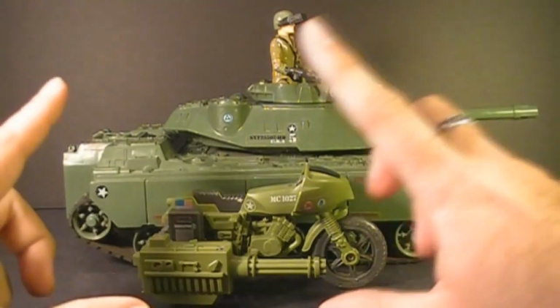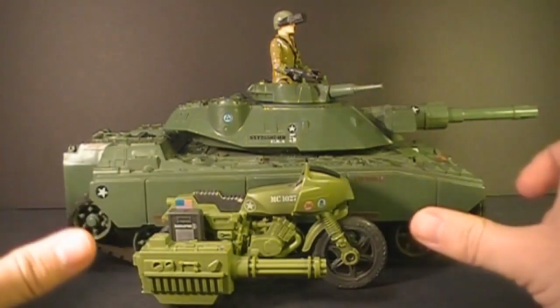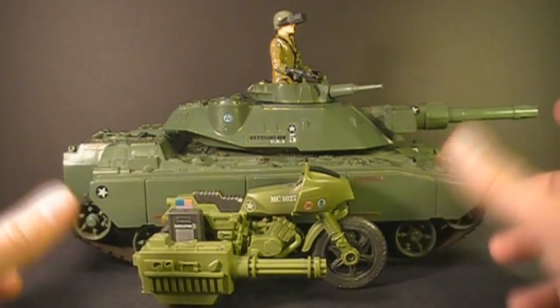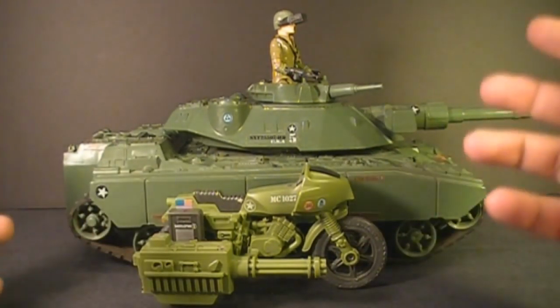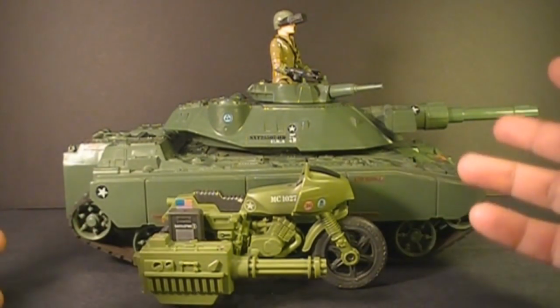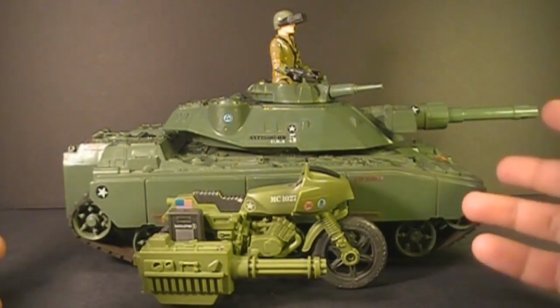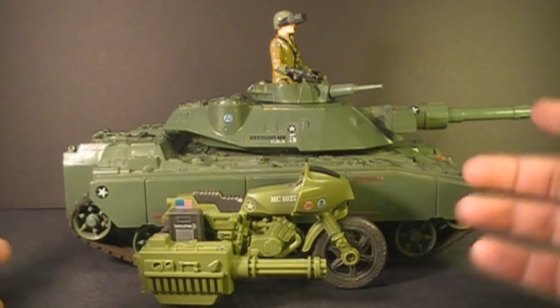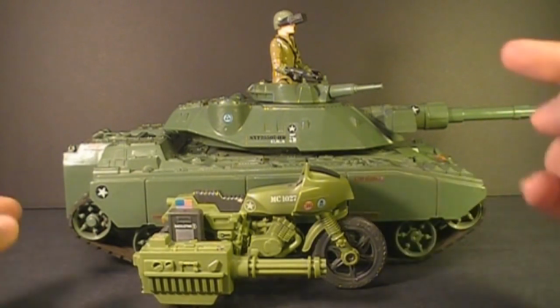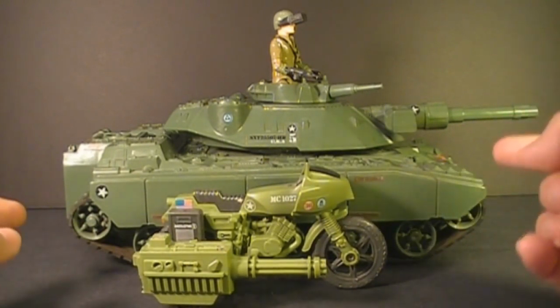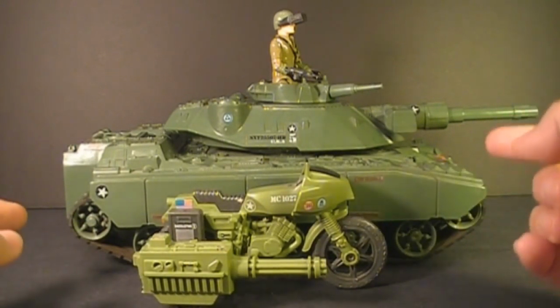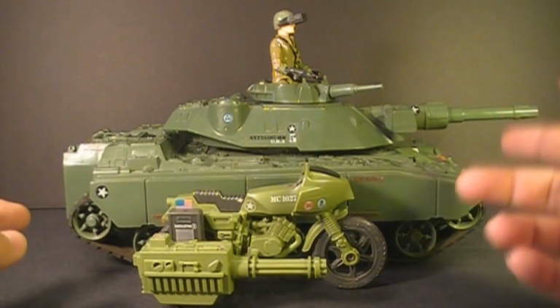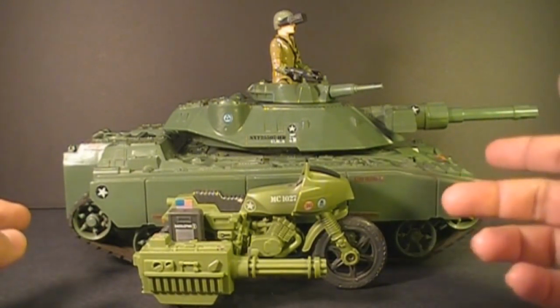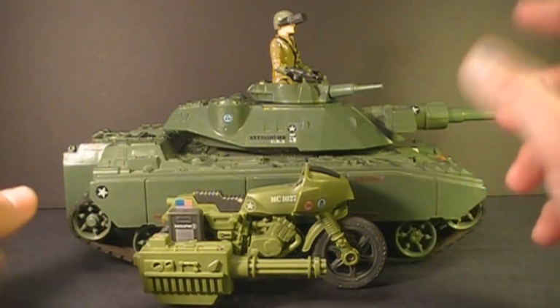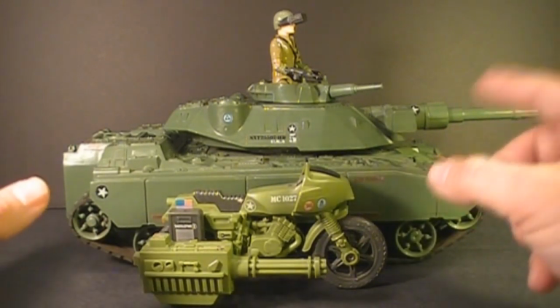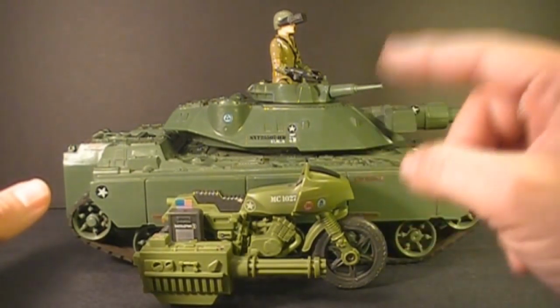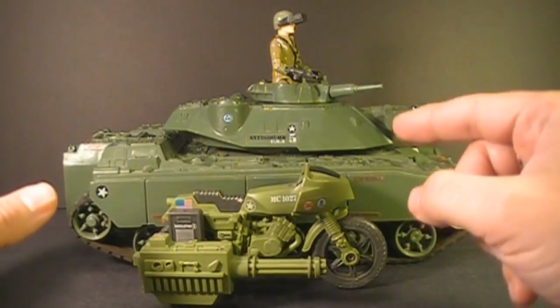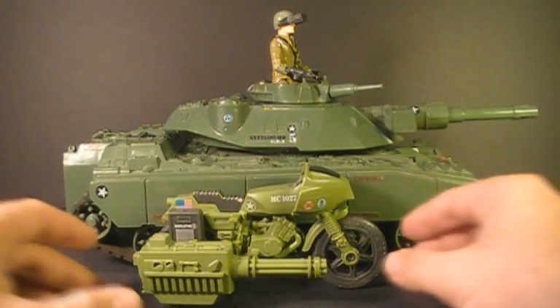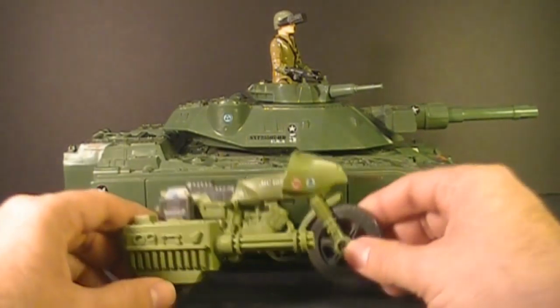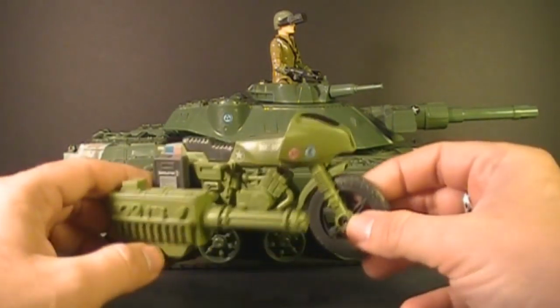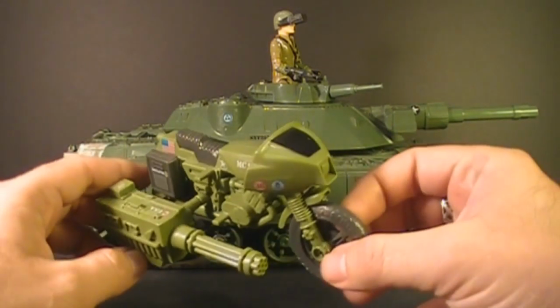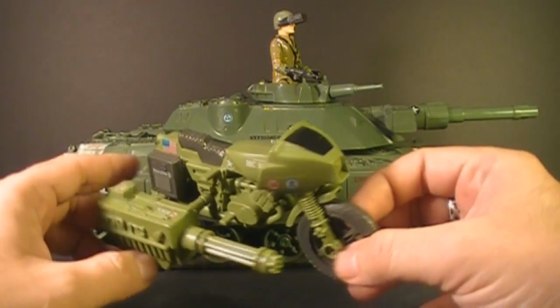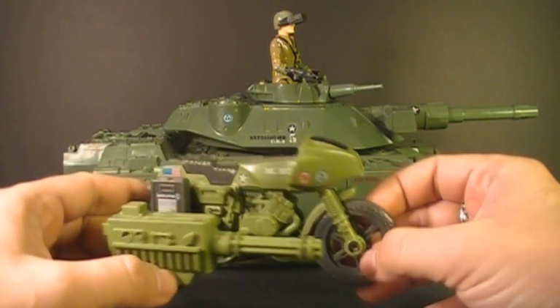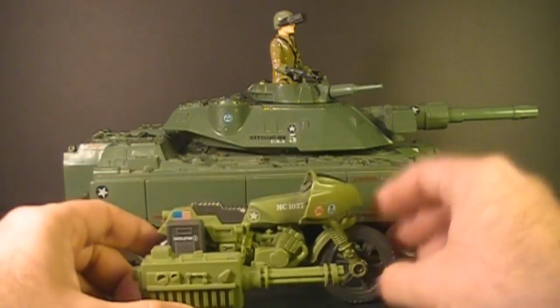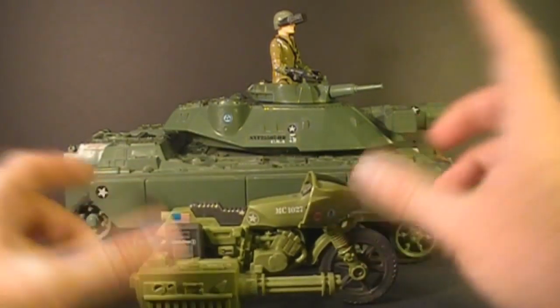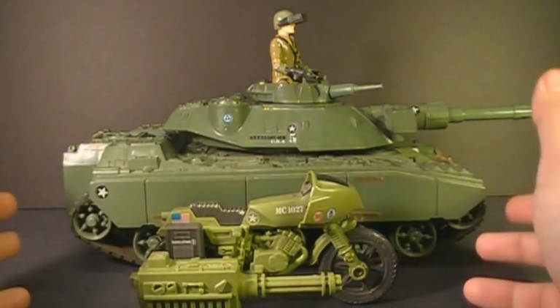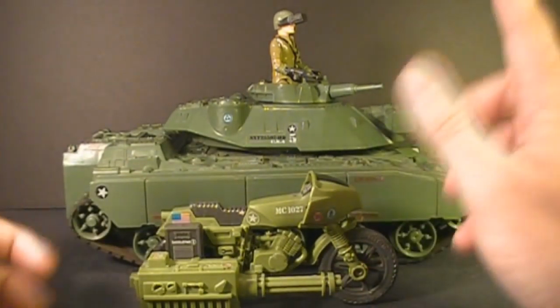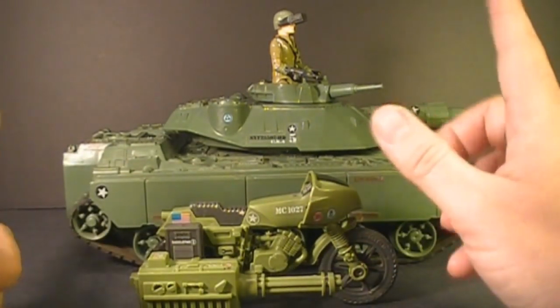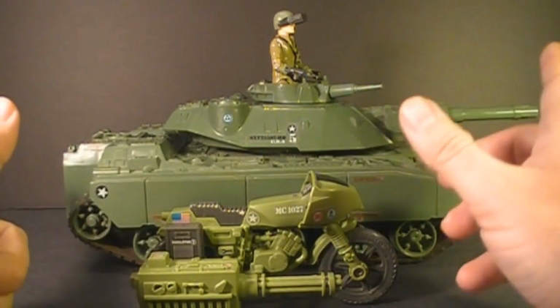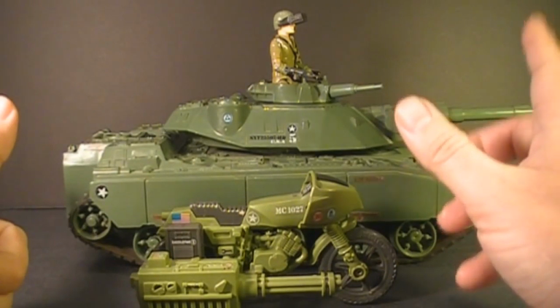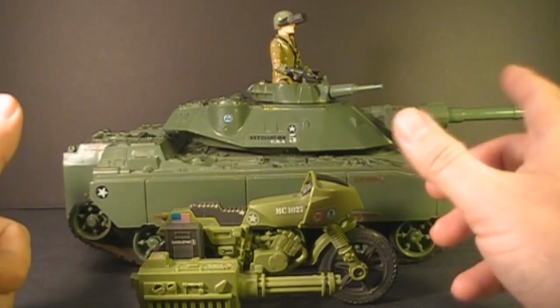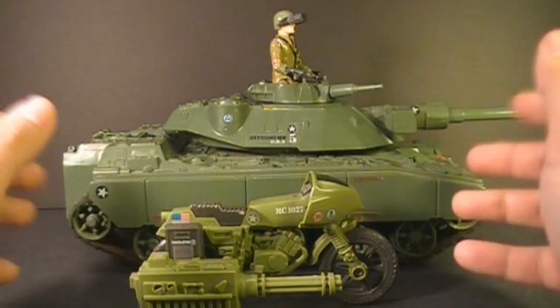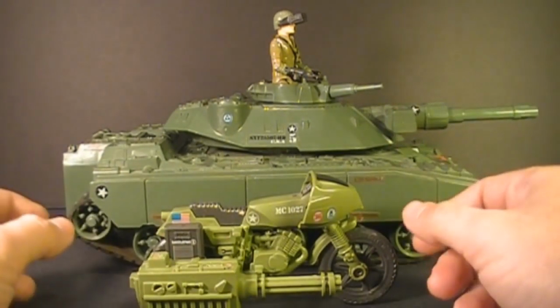We're getting pretty close. The pace is picking up. I'm going to hit 100 subscribers pretty soon. And when I do, one of my viewers will get this RAM motorcycle for free. So watch for my 100 subscriber video when it comes up.